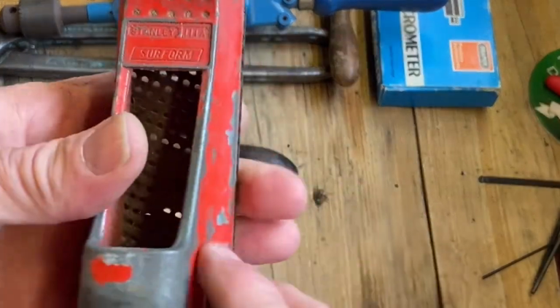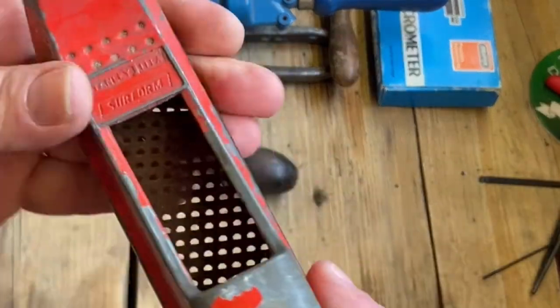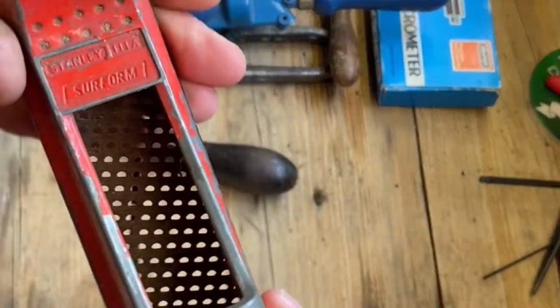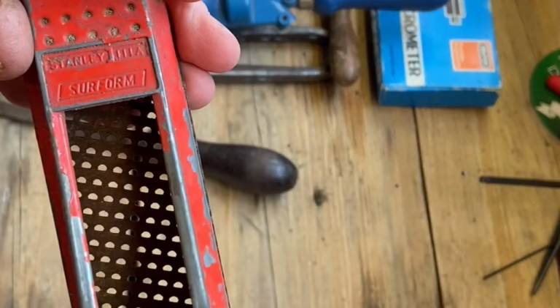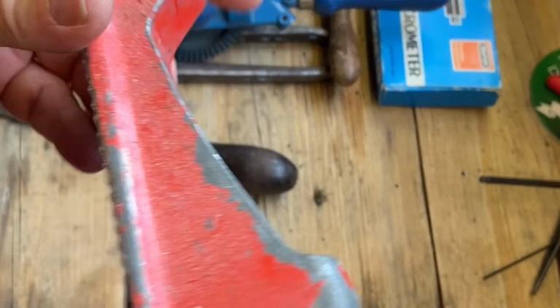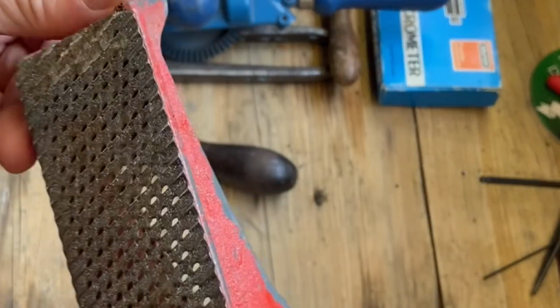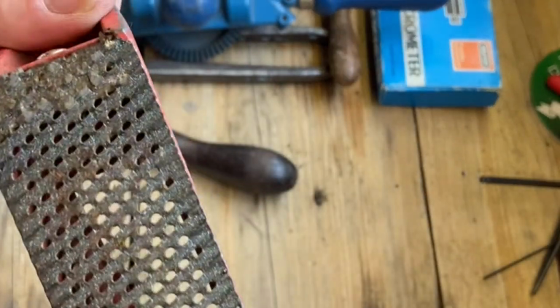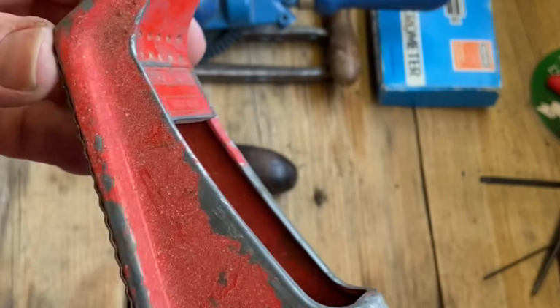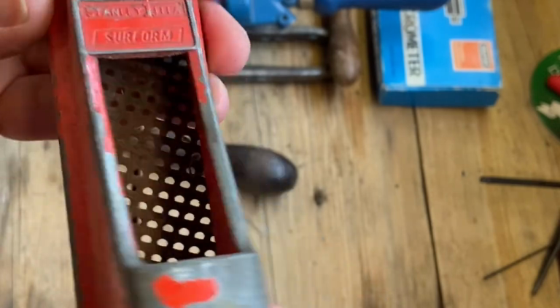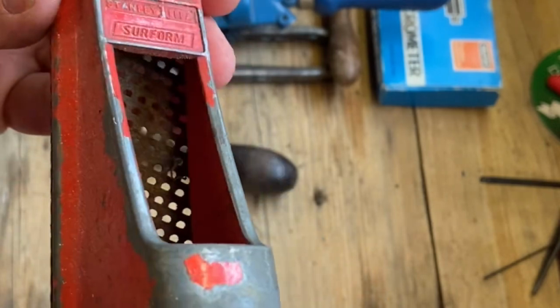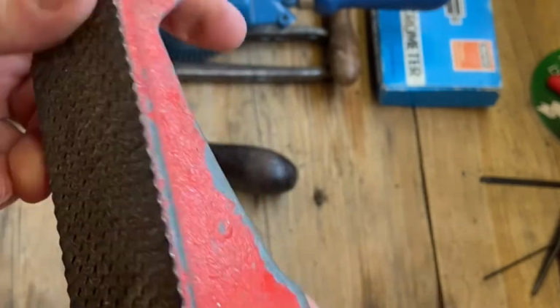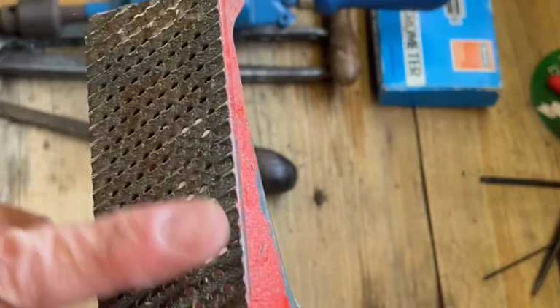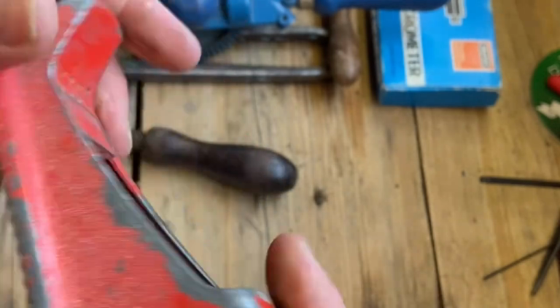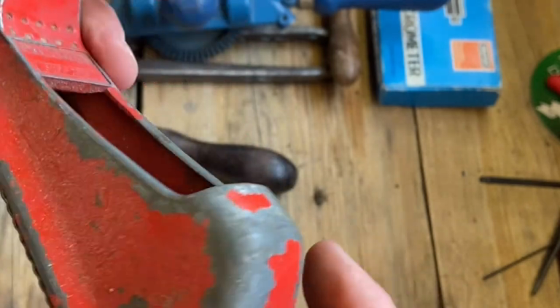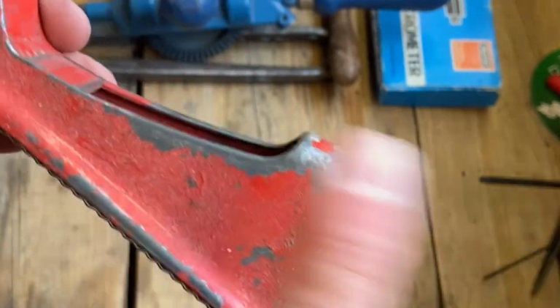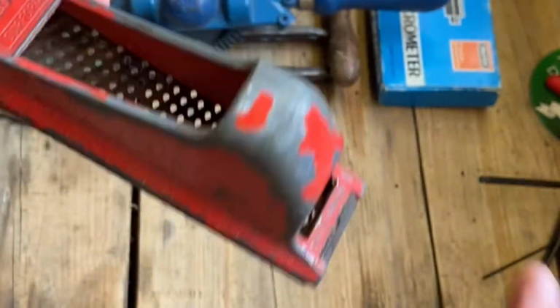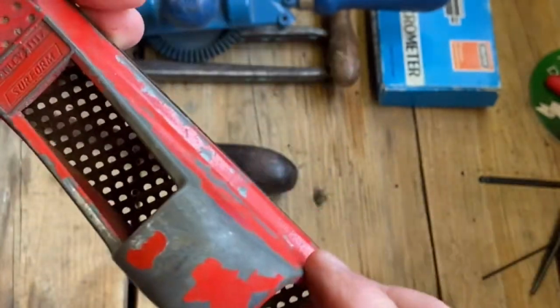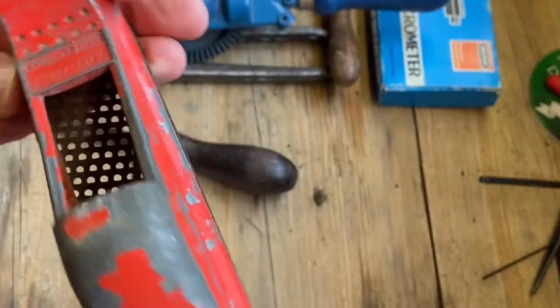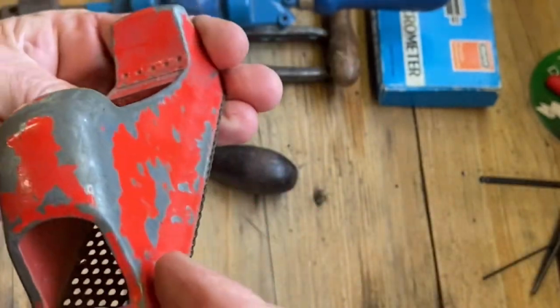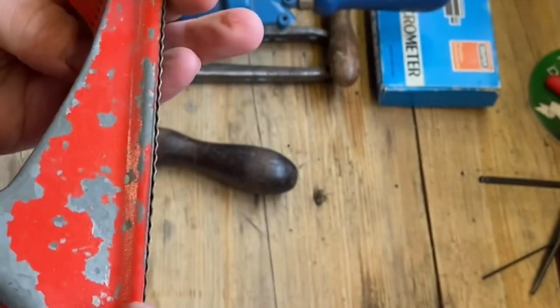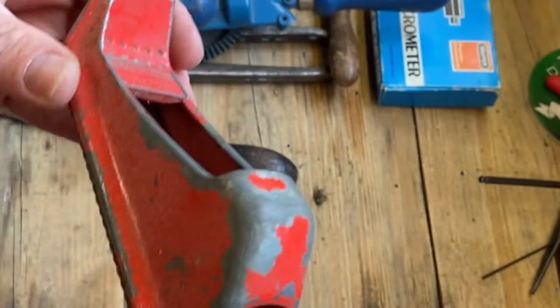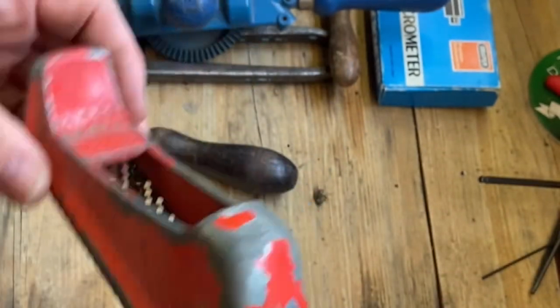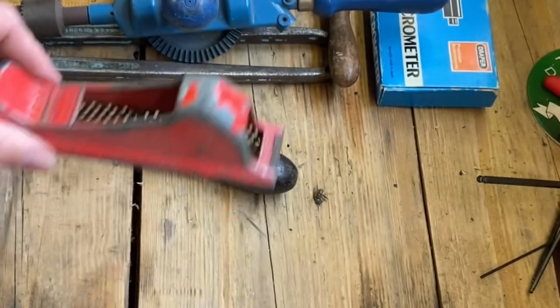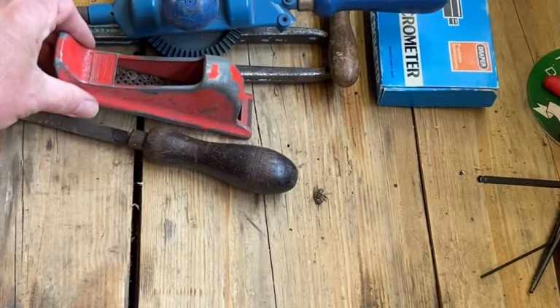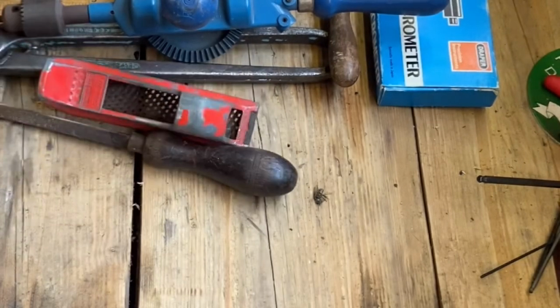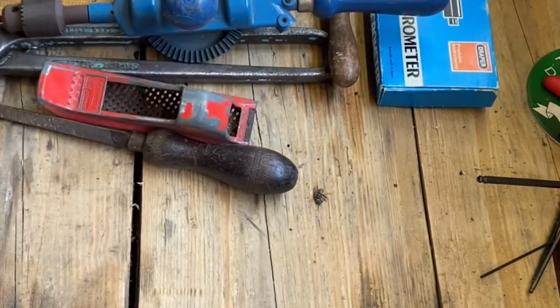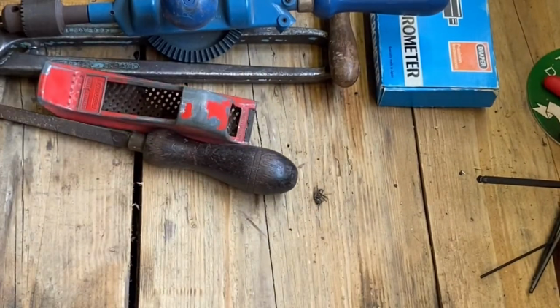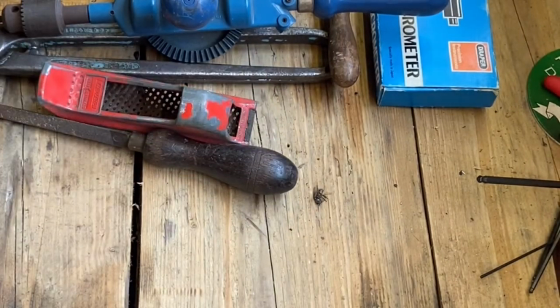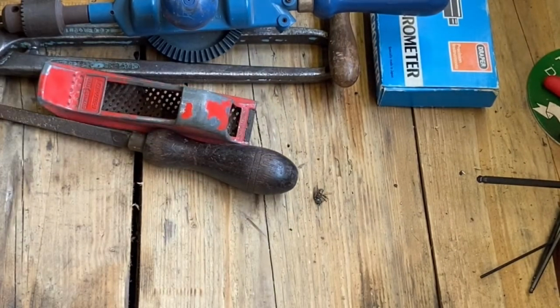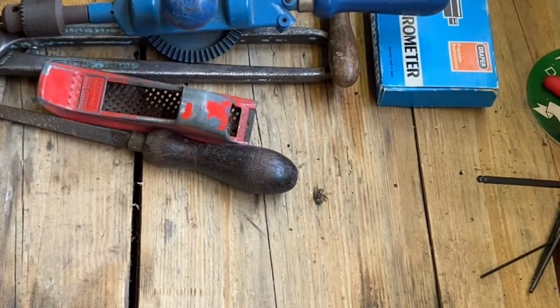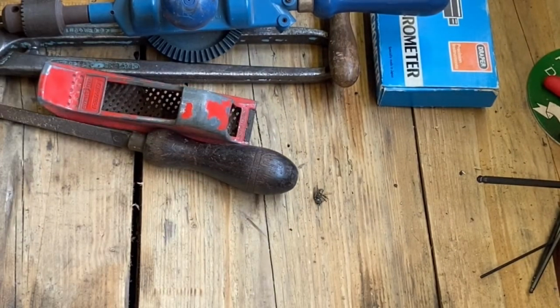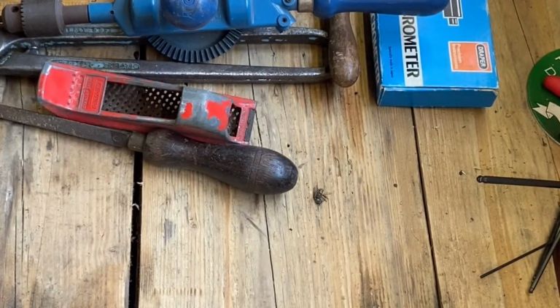Another one - this is a Stanley Surform, the 111A. I've got two or three of these. You can still get the blades for these as well. This just needs a lick of paint and that'll come up really nice.